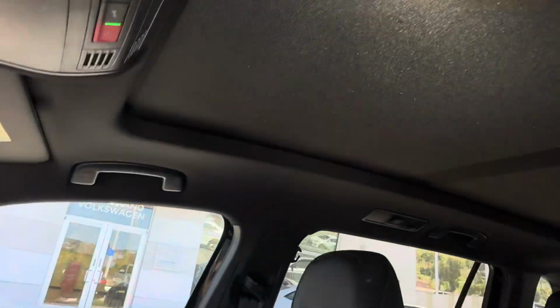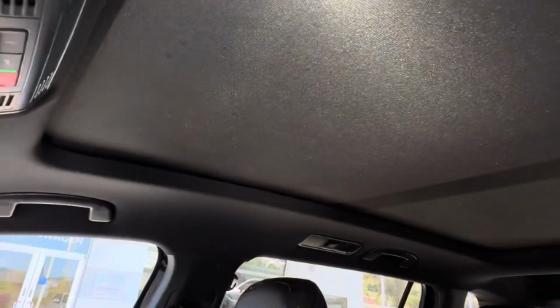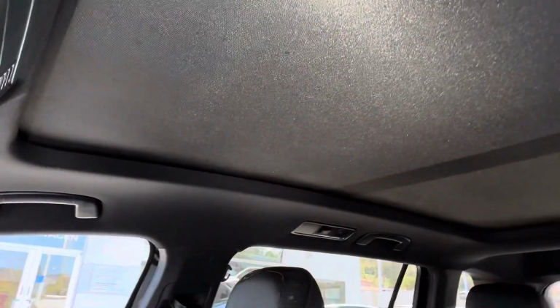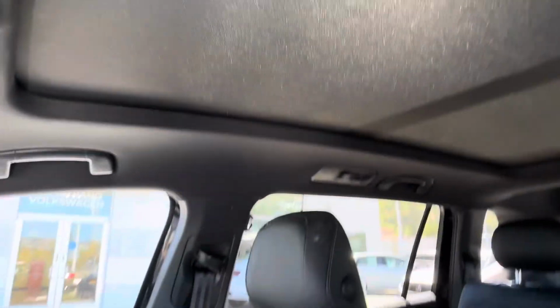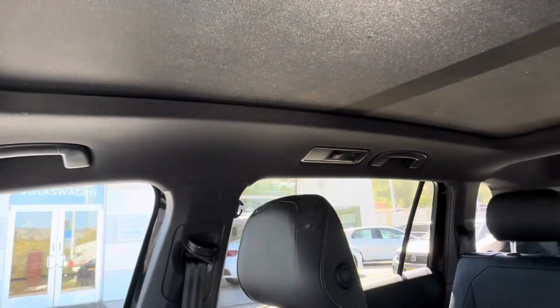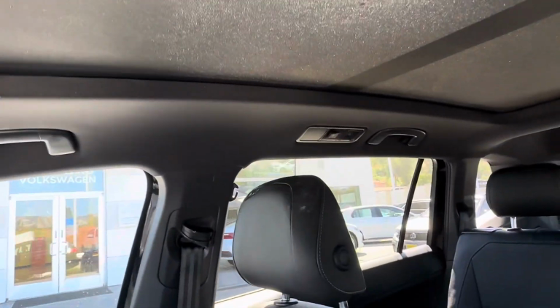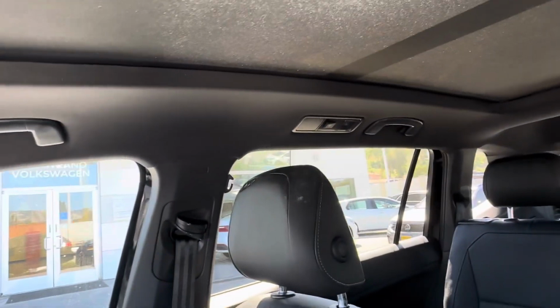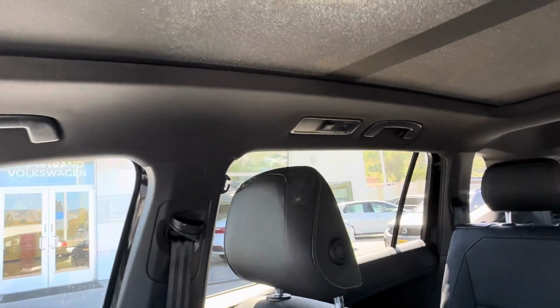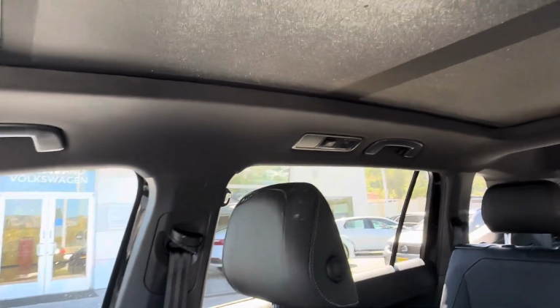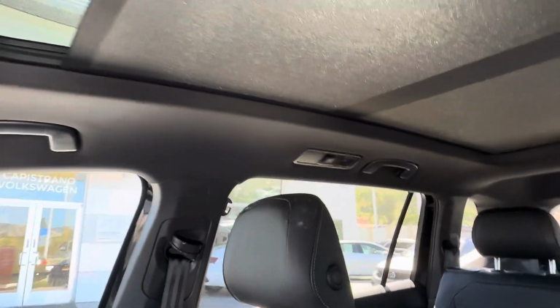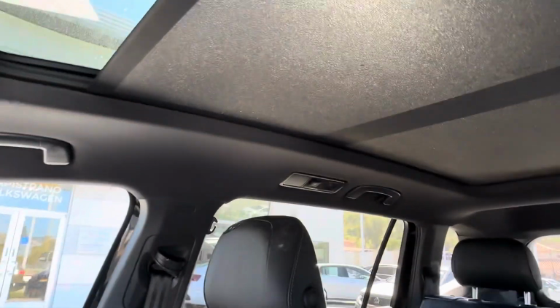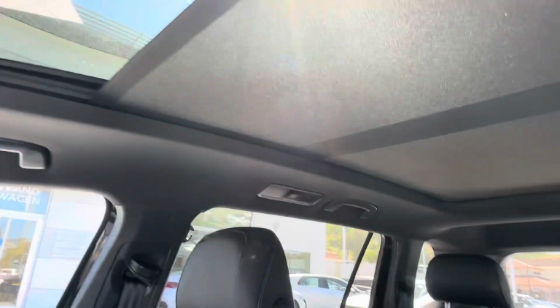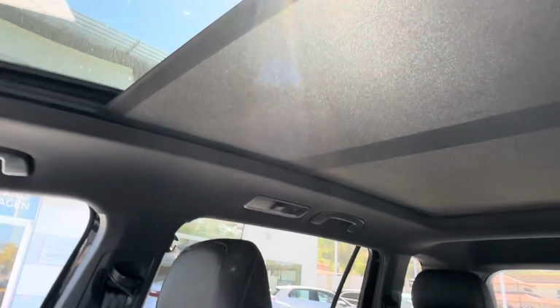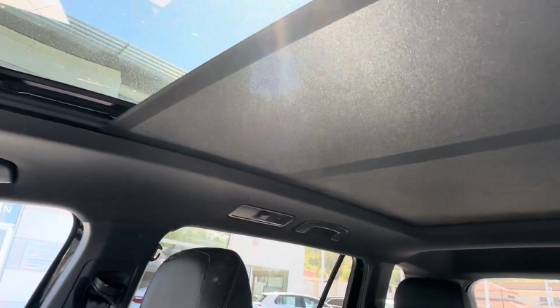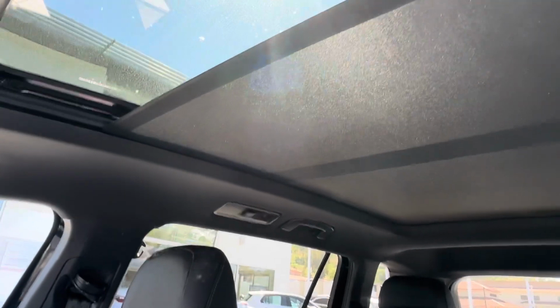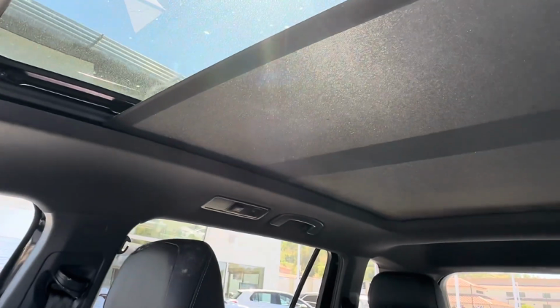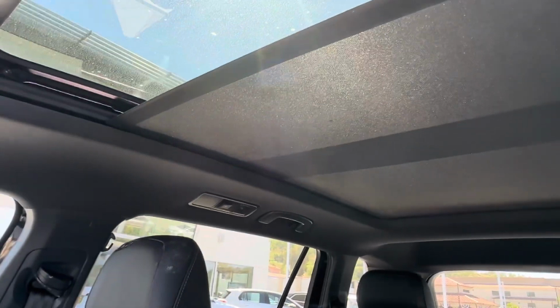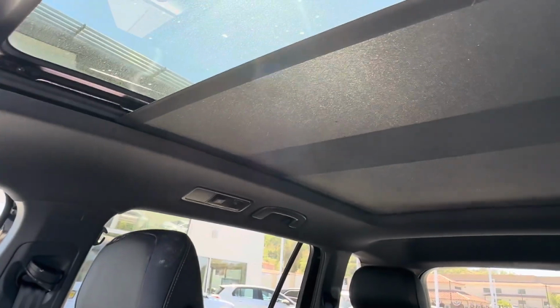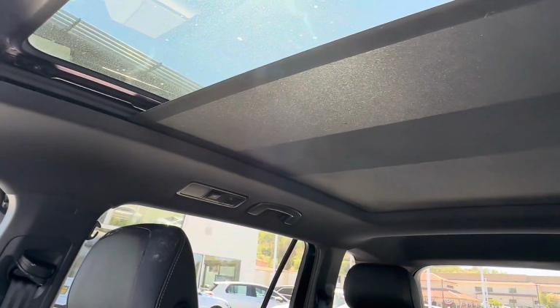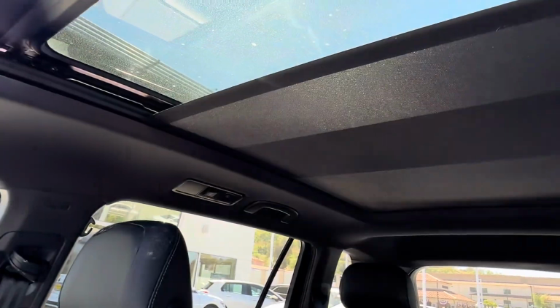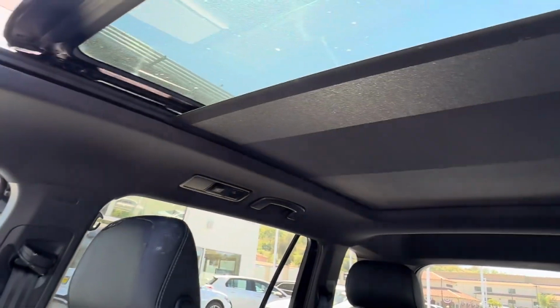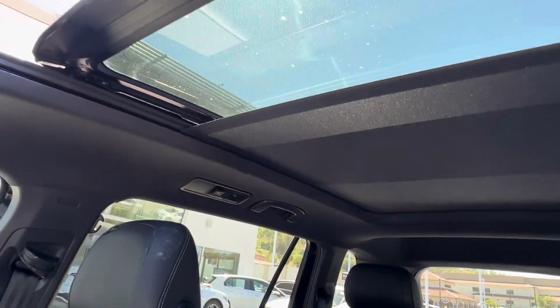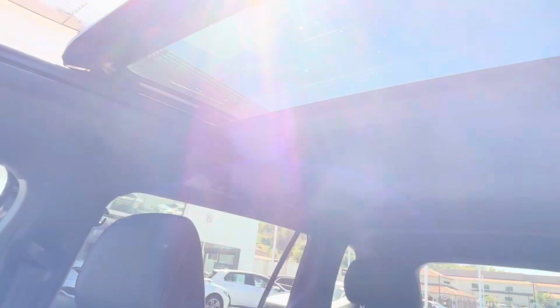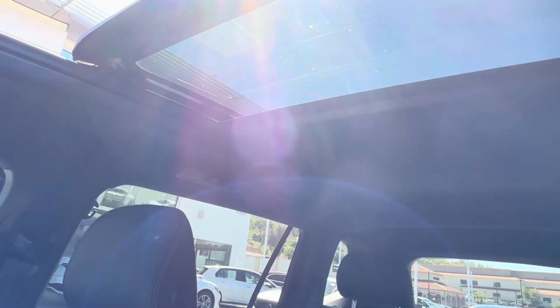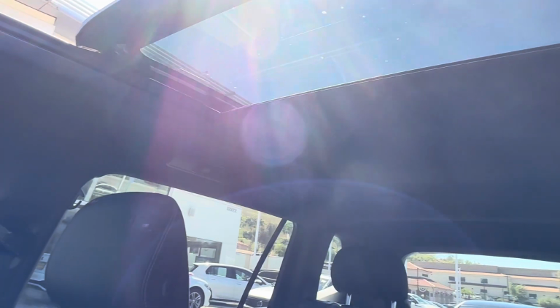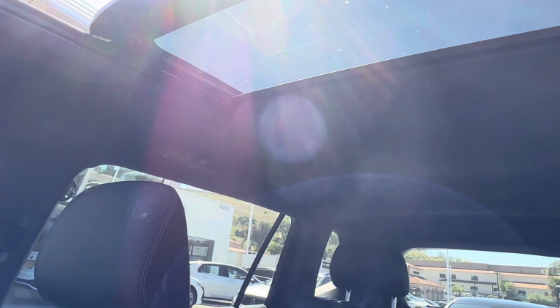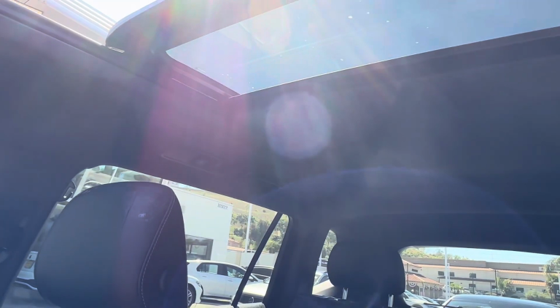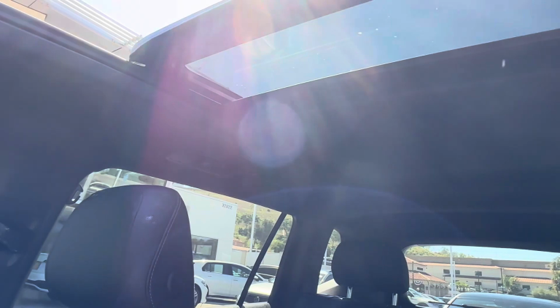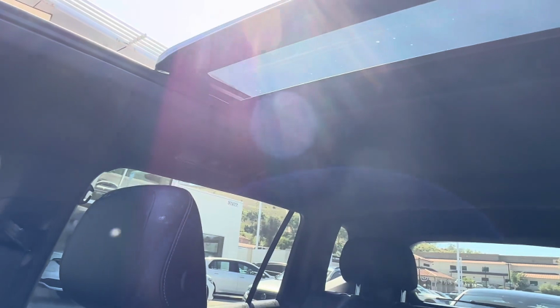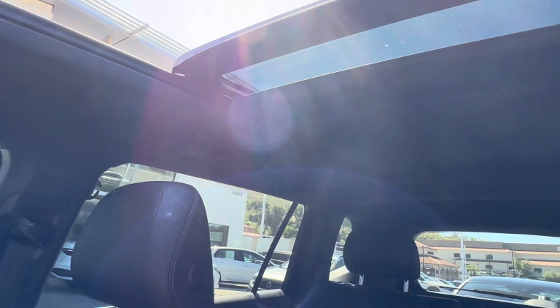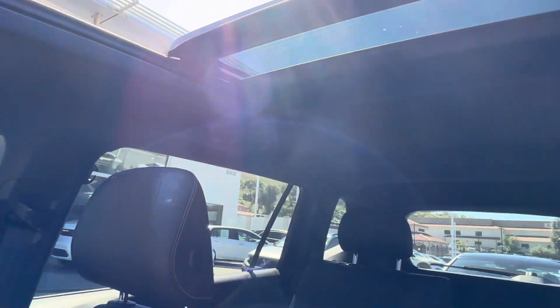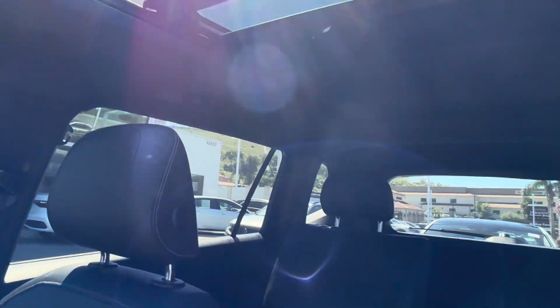Definitely another great feature is the panoramic sunroof right here, which is nice and big — just a pretty cool thing to have, especially if you're doing road trips and want to get some natural air going in.